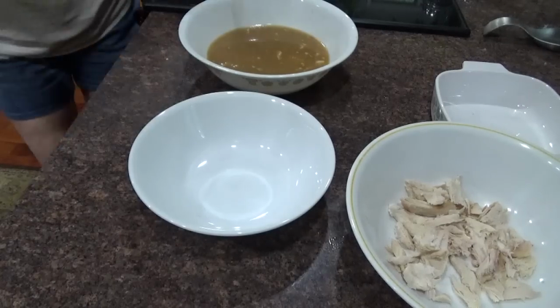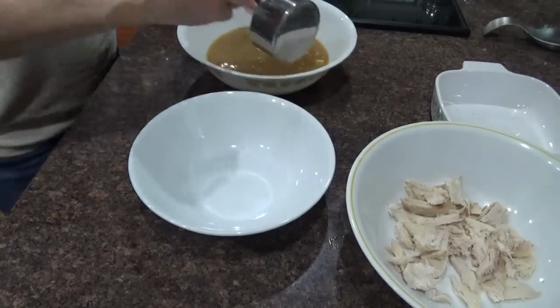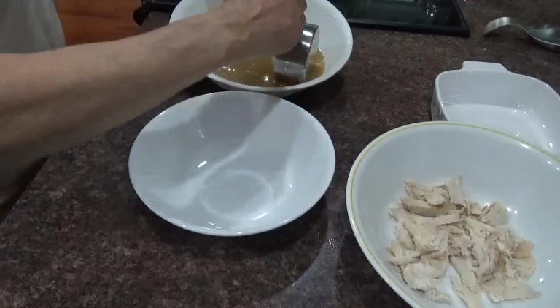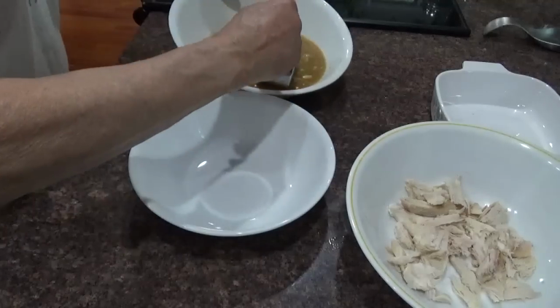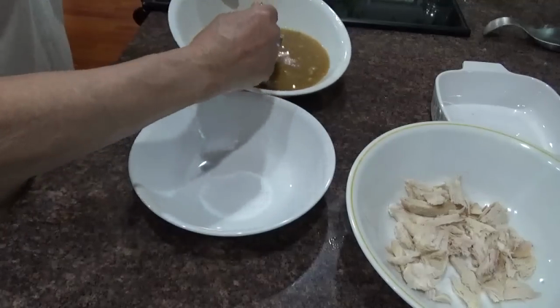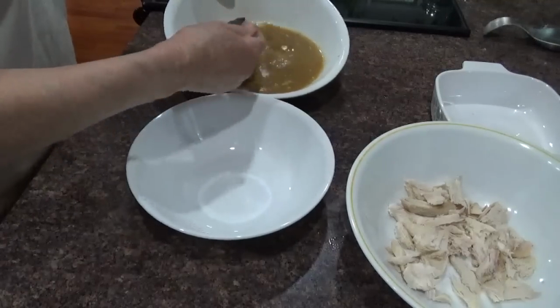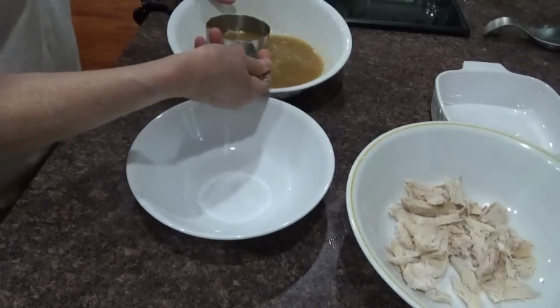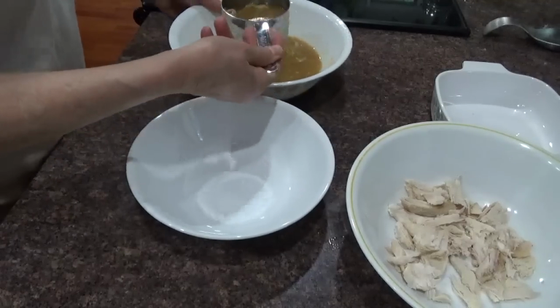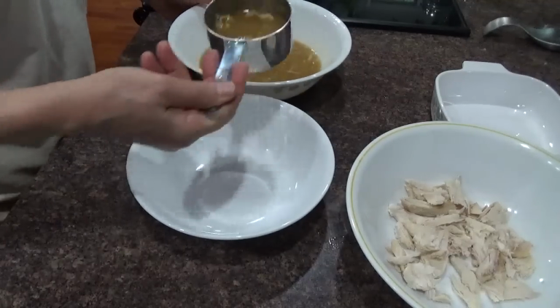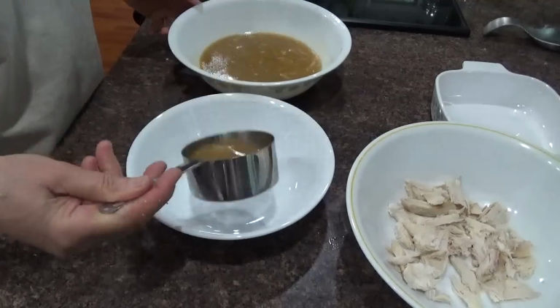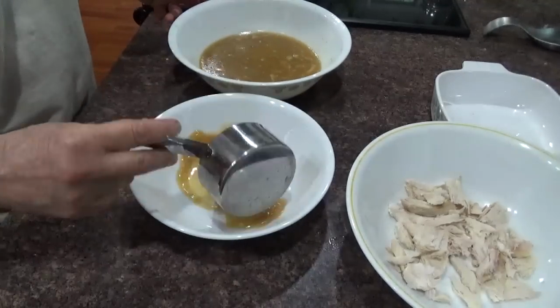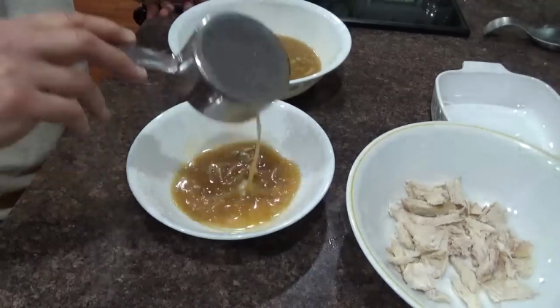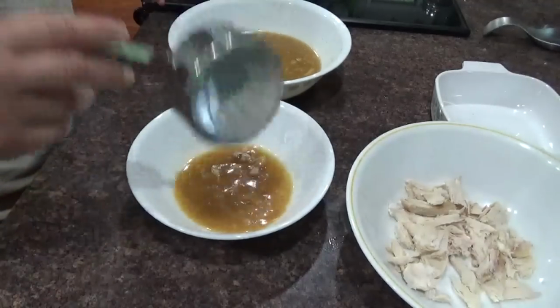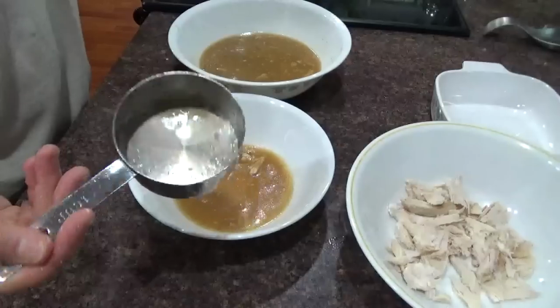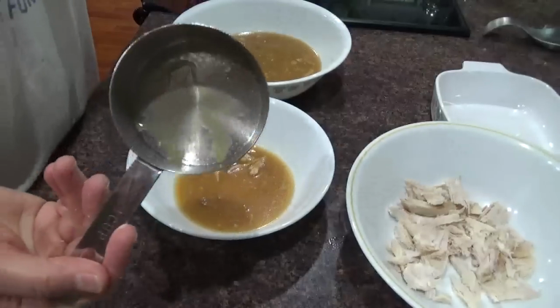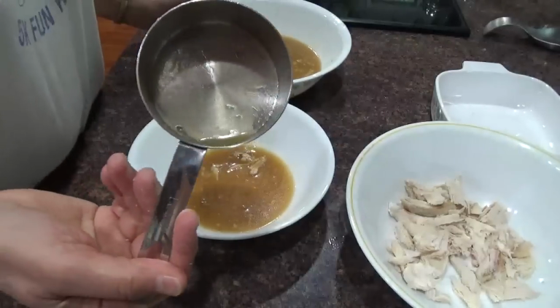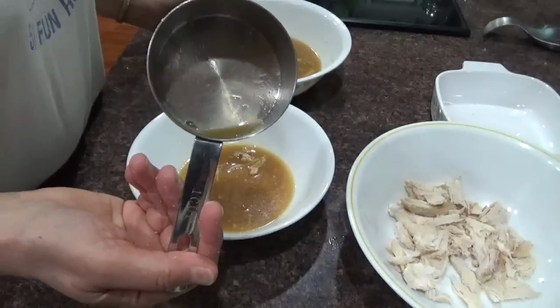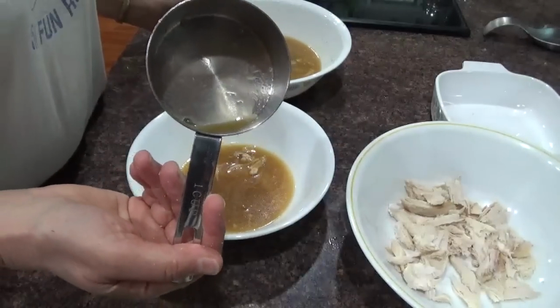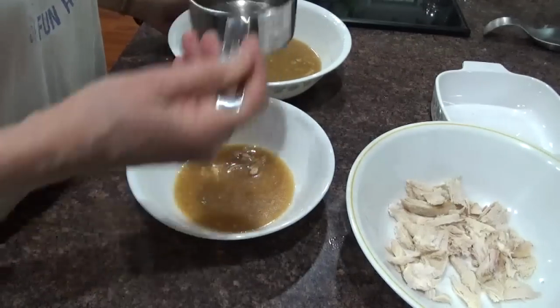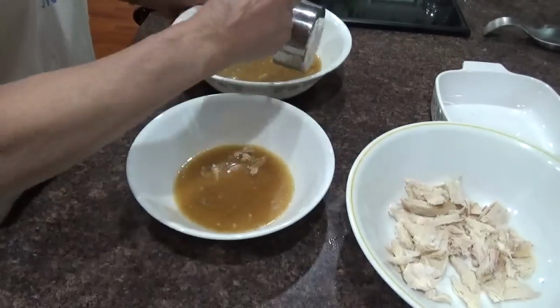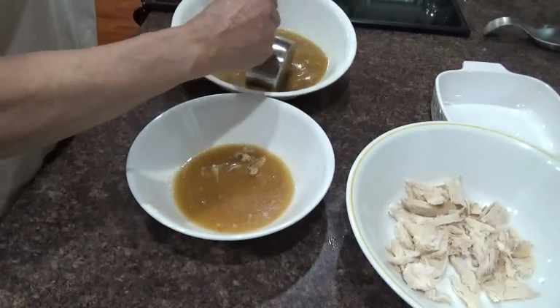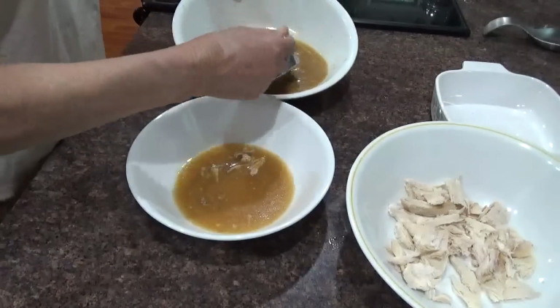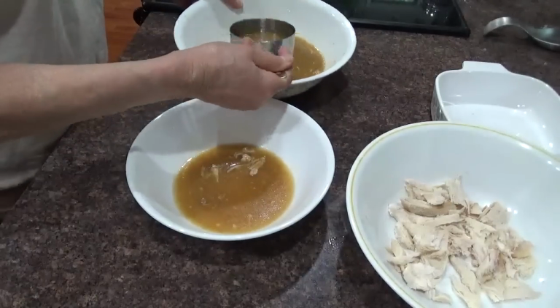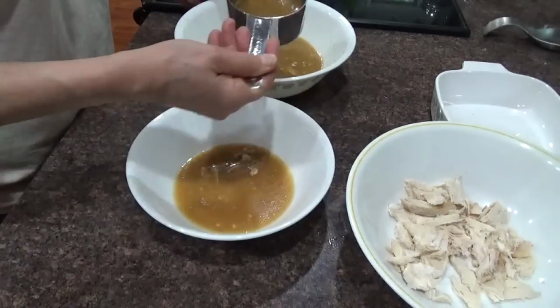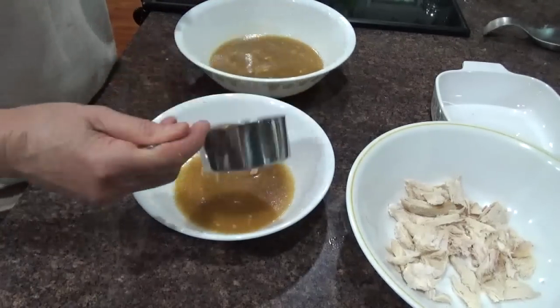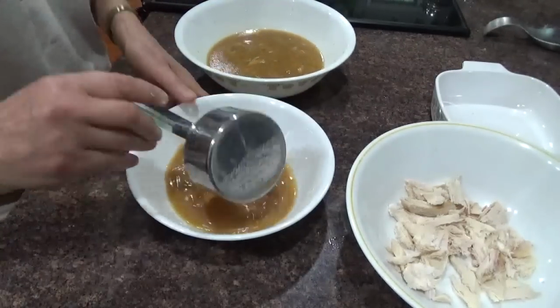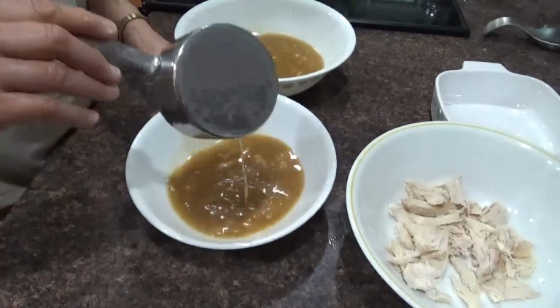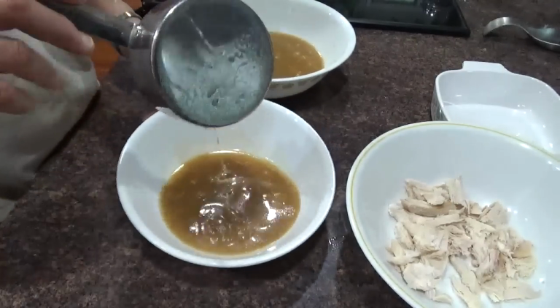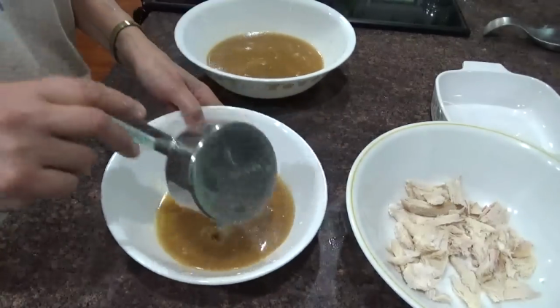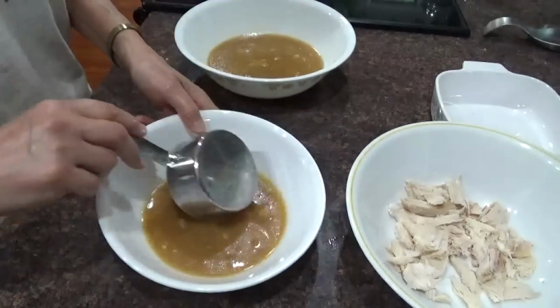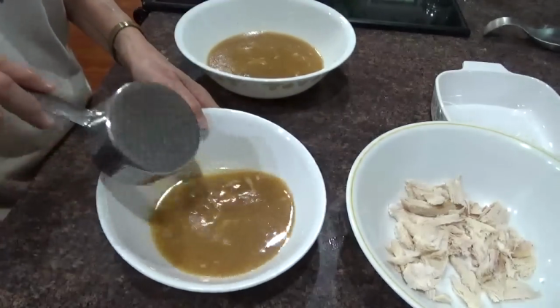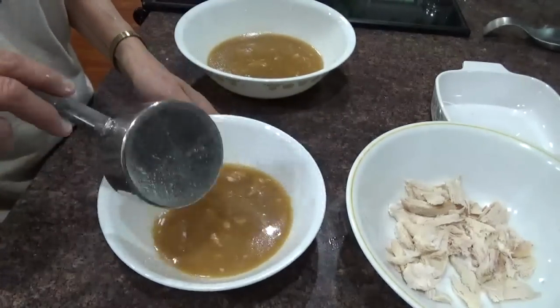A cup of this lovely broth. Yeah, a cup of broth — so all together there's a cup of the broth right there. Put that aside for something else.